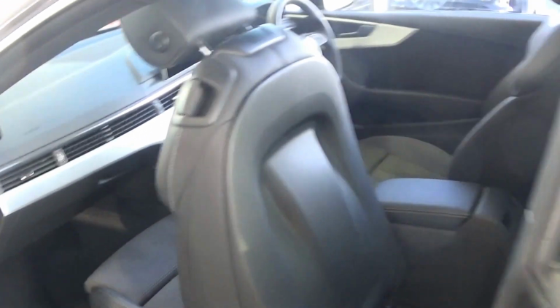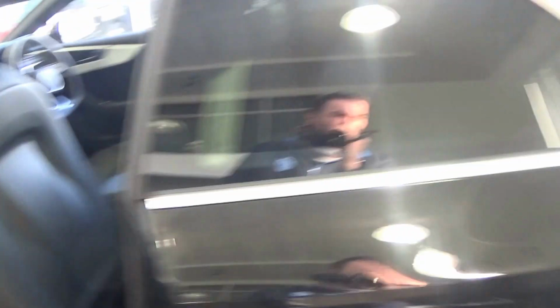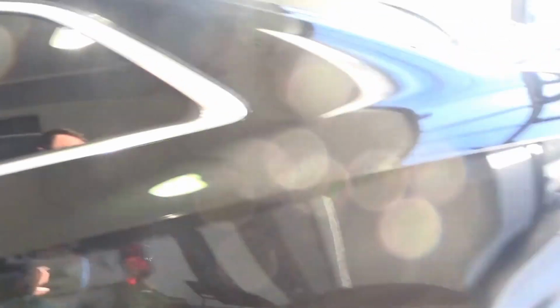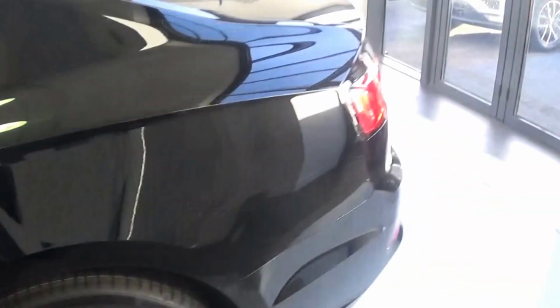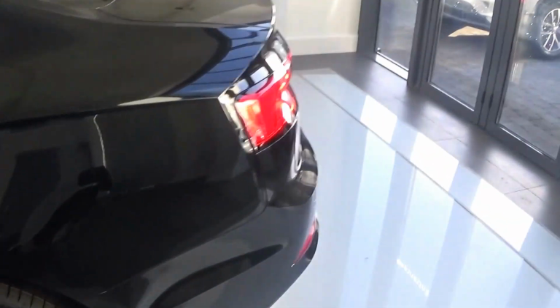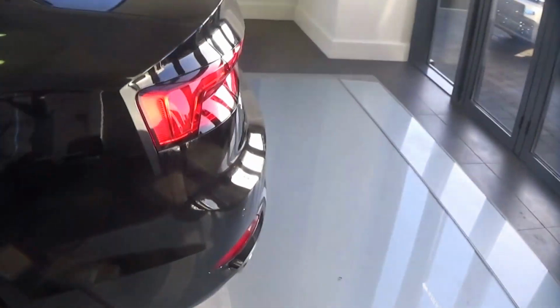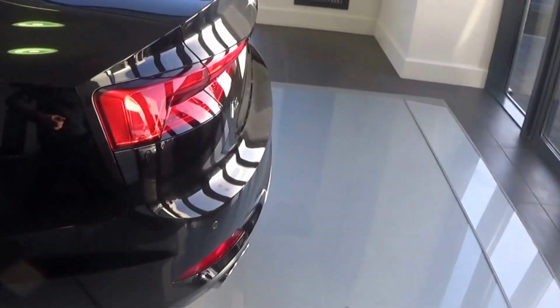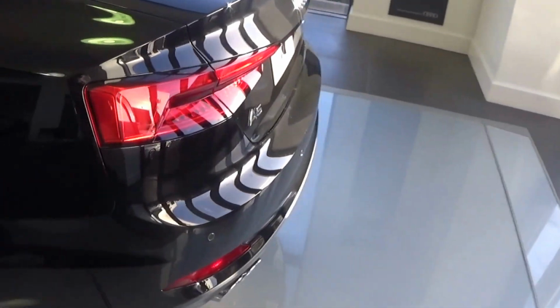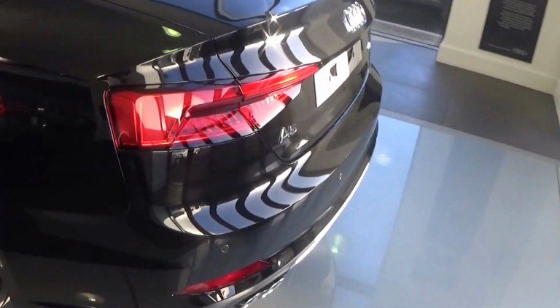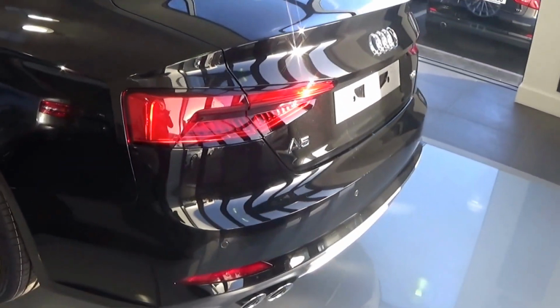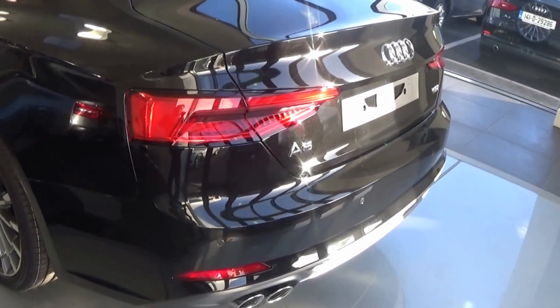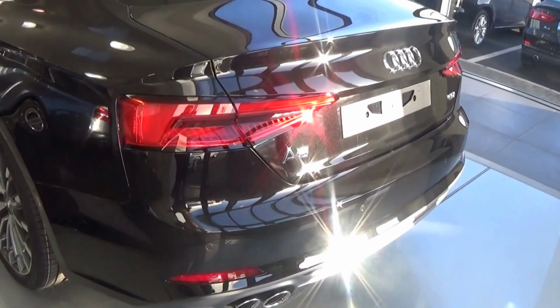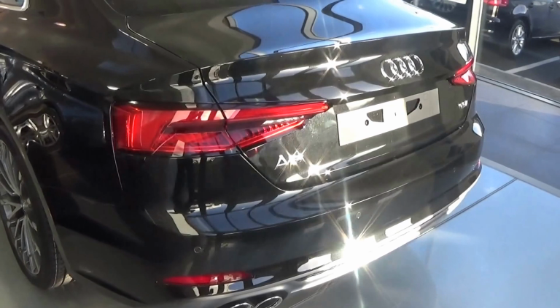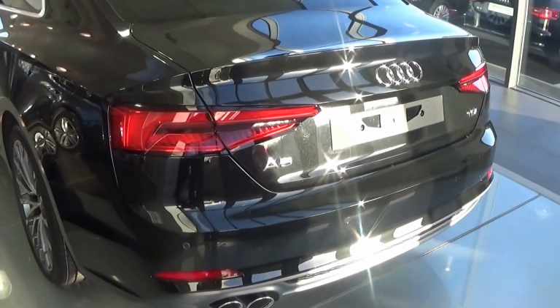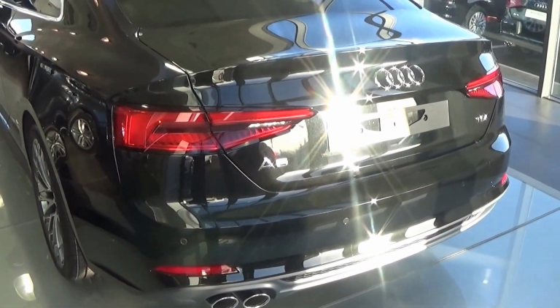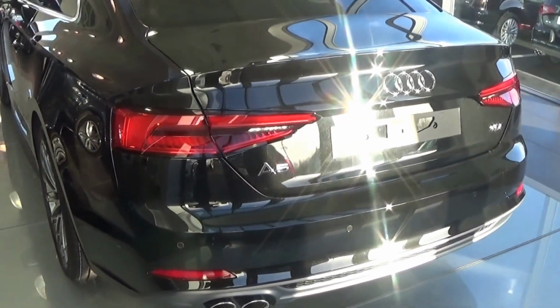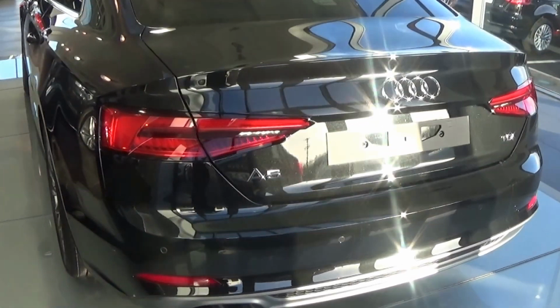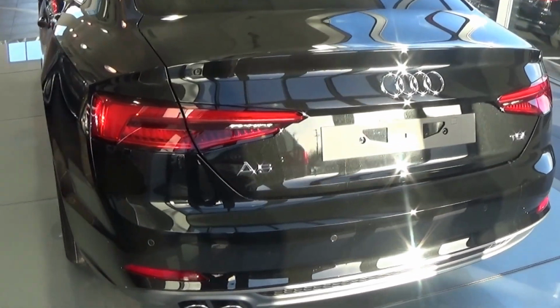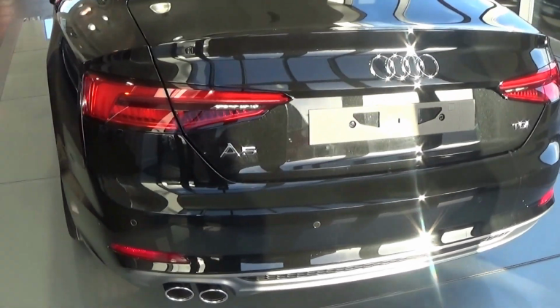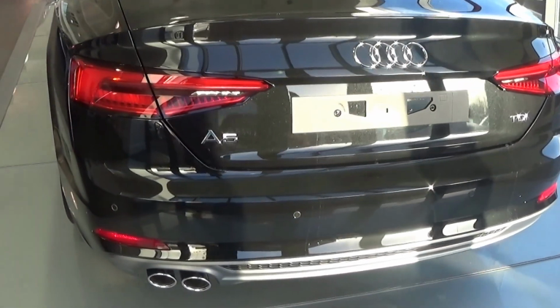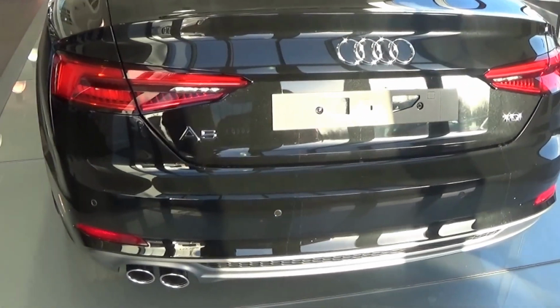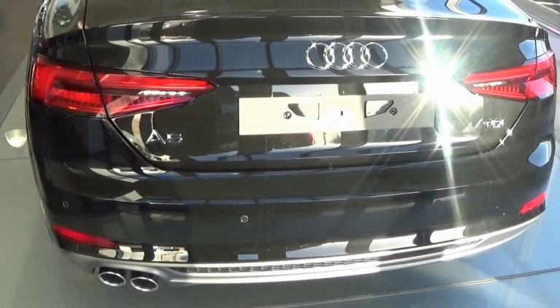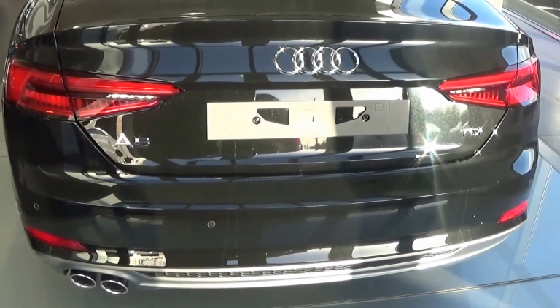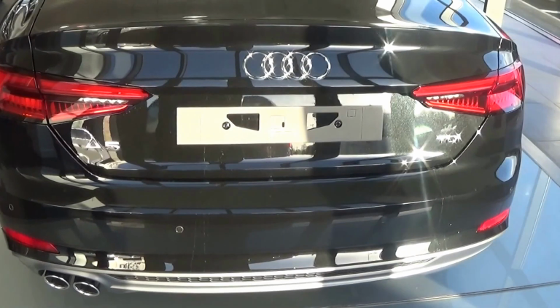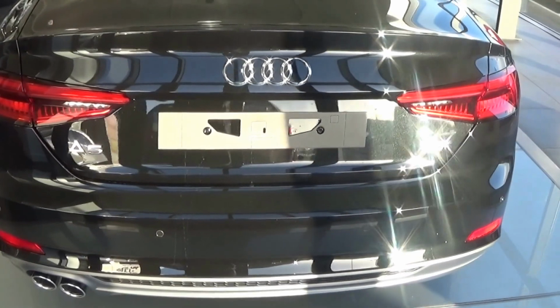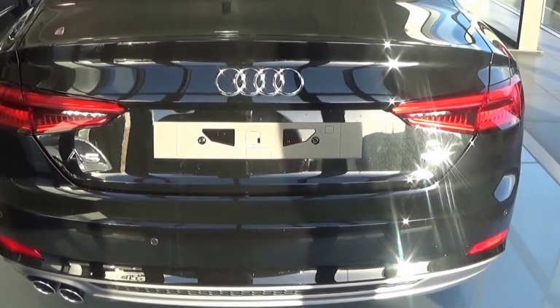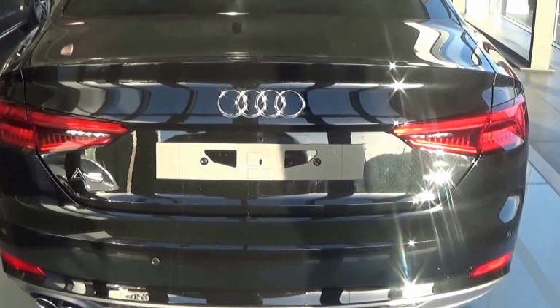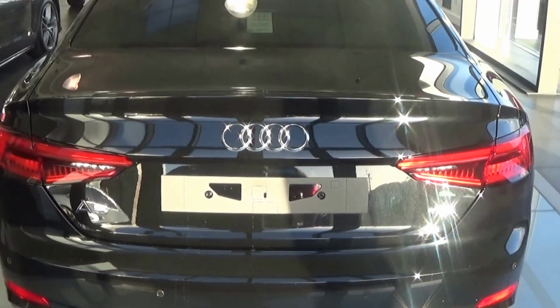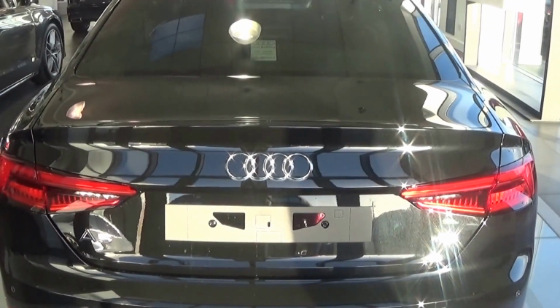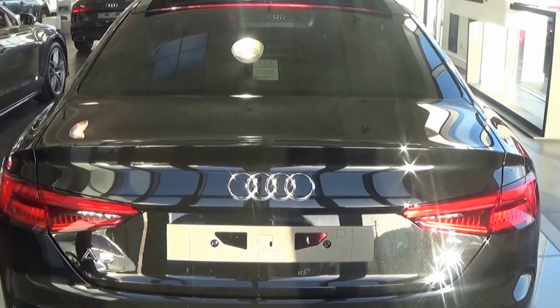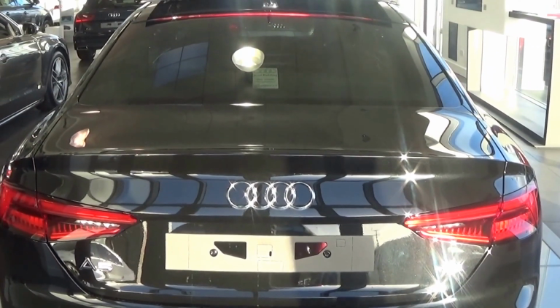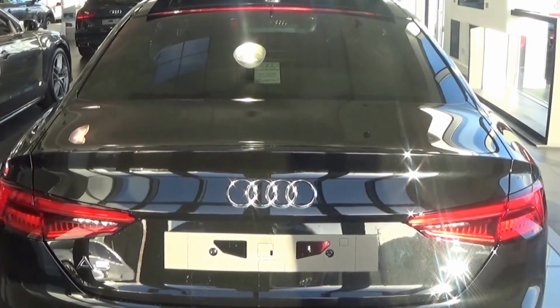Continuing to the rear, this Audi A5 Coupe has rear parking sensors and rear fog lights for additional safety. The chrome tip finish on your twin exhaust, together with the honeycomb diffuser on offer on your lower rear bumper. Tinted privacy glass continued on your rear windscreen.